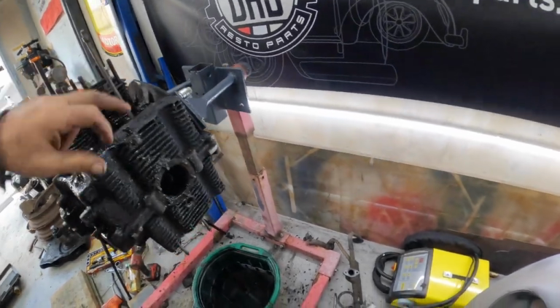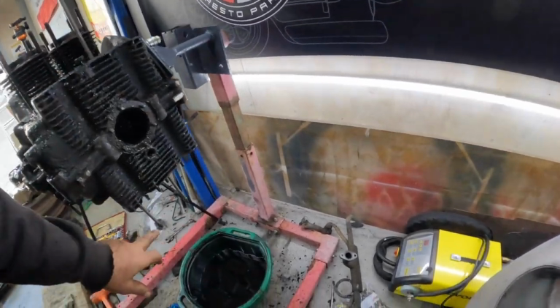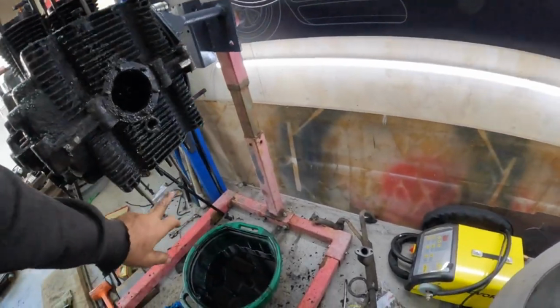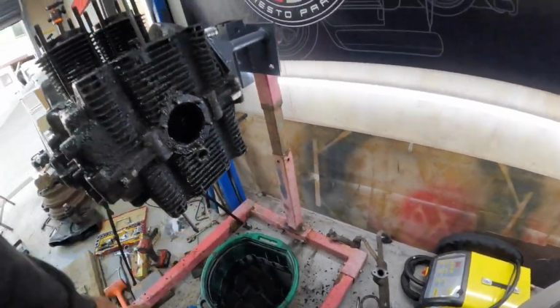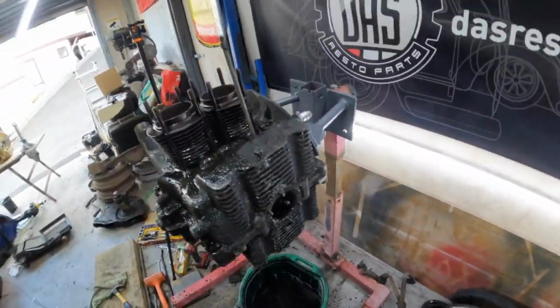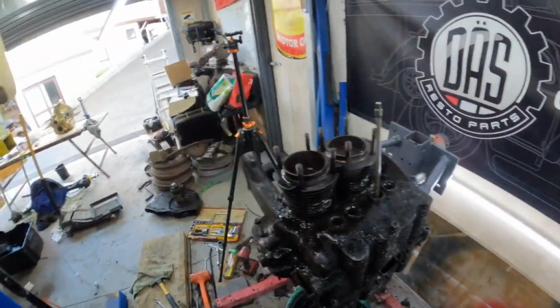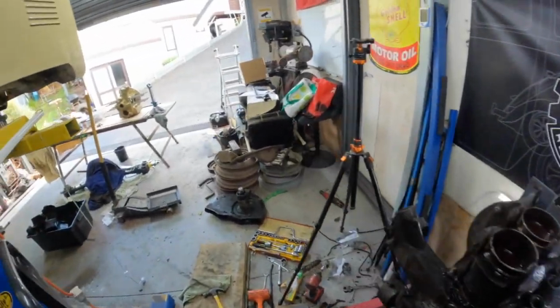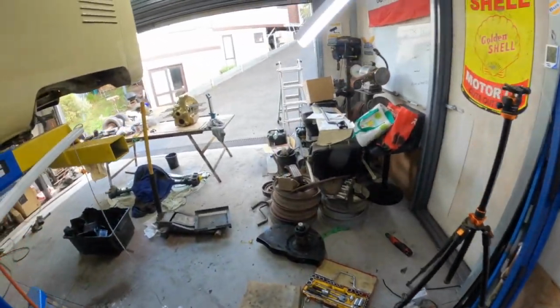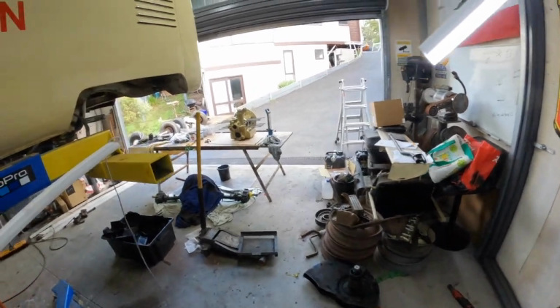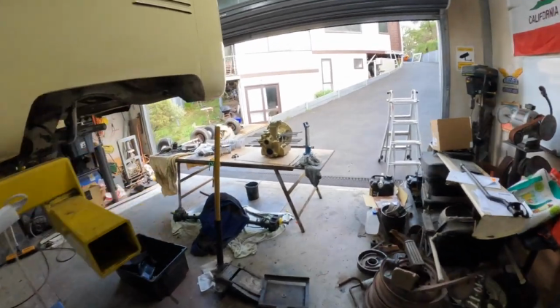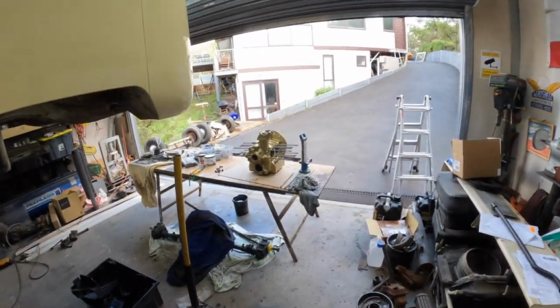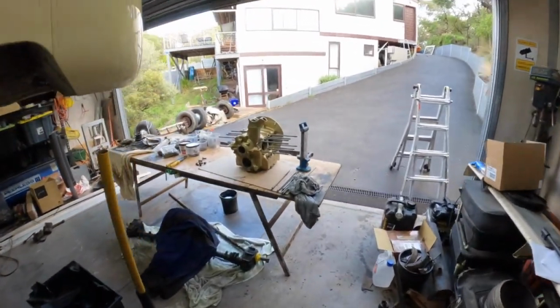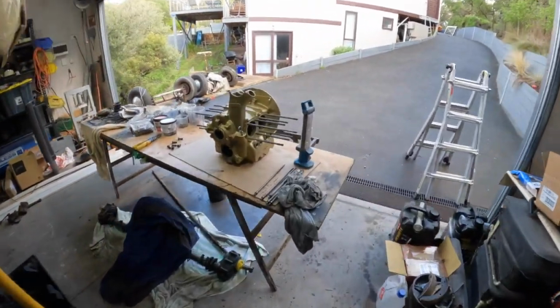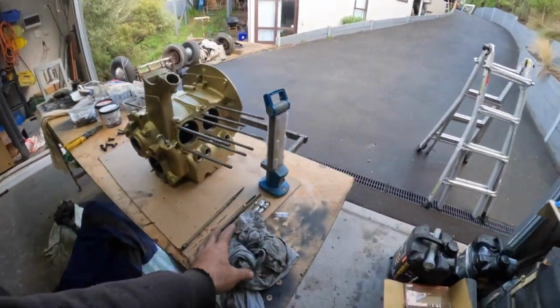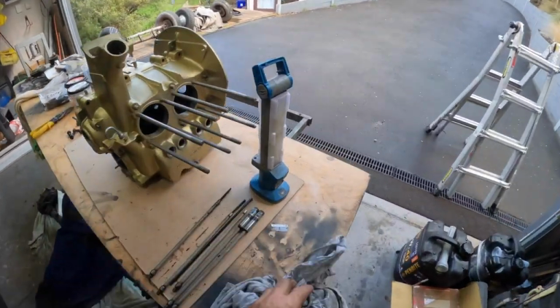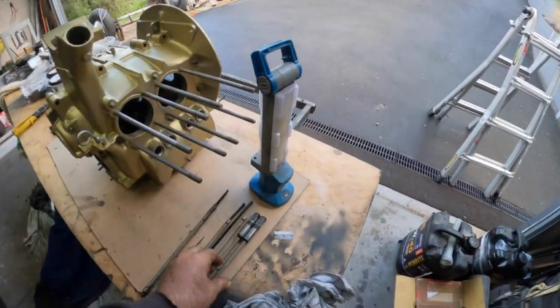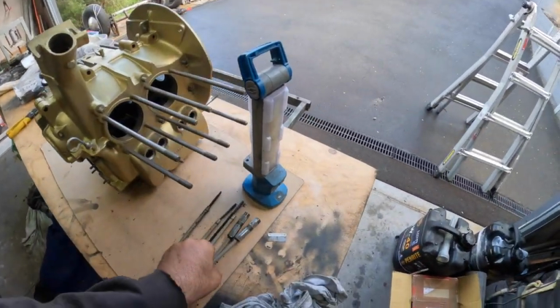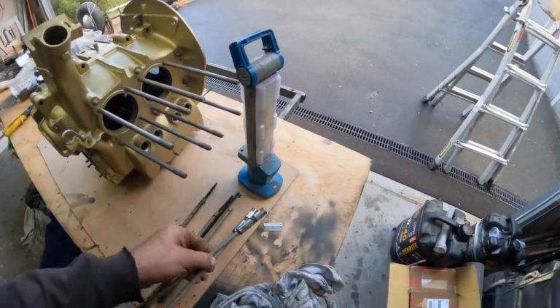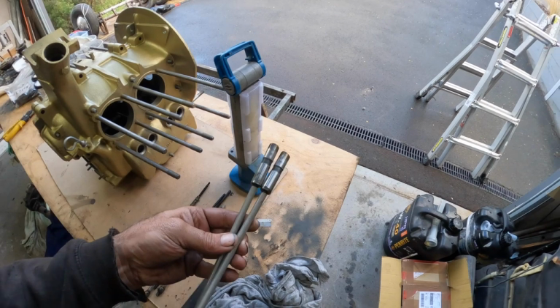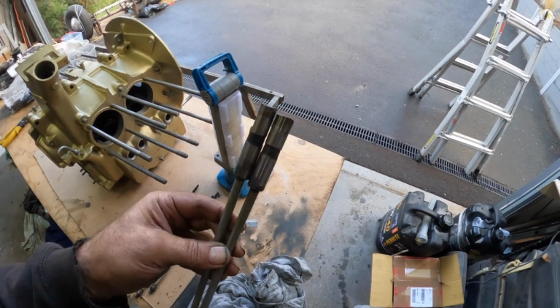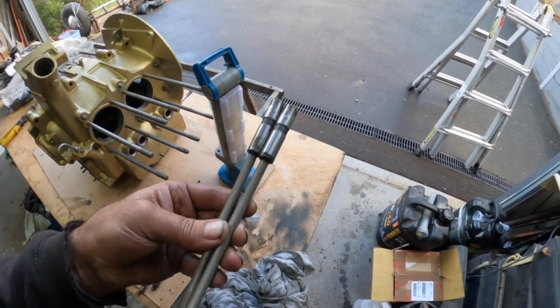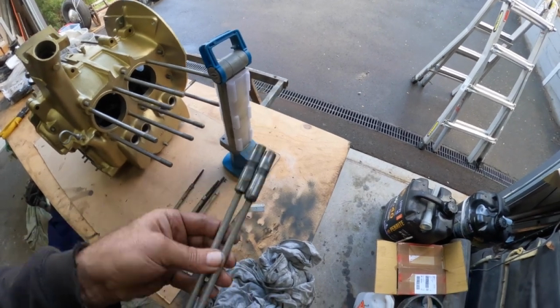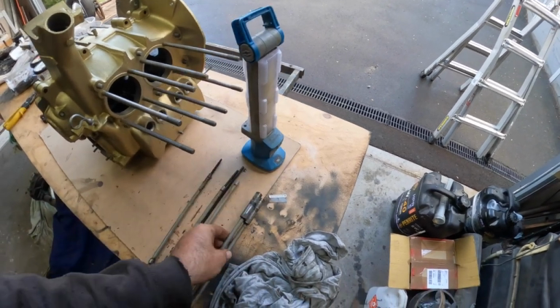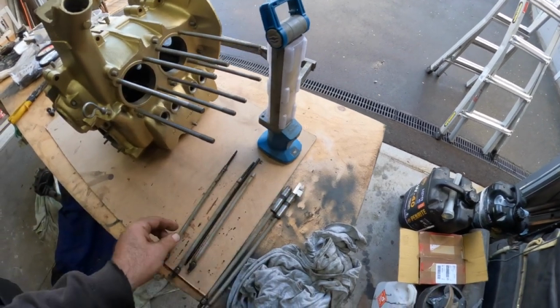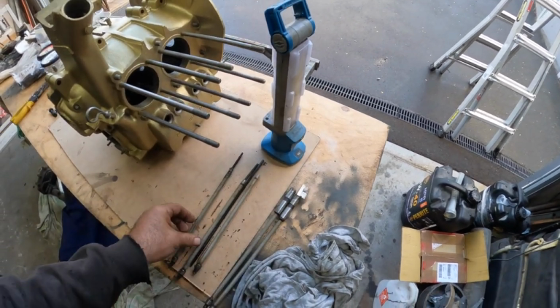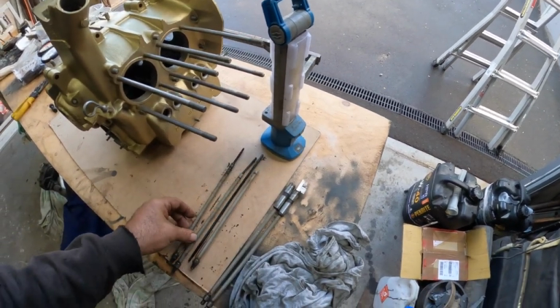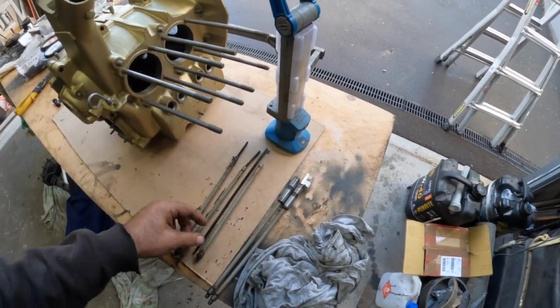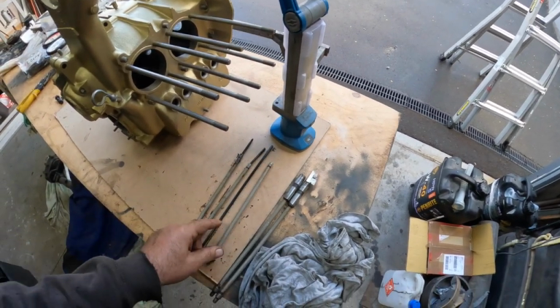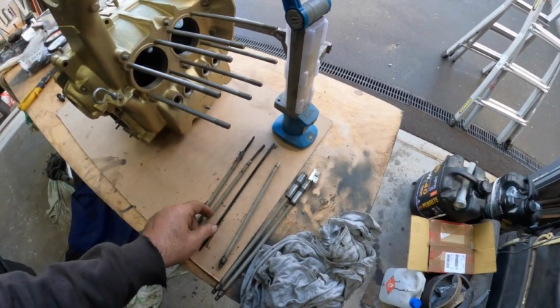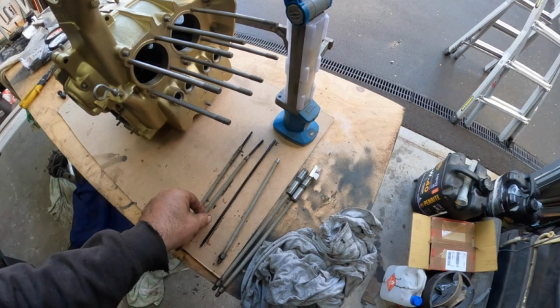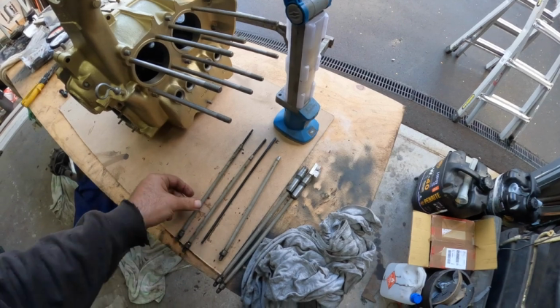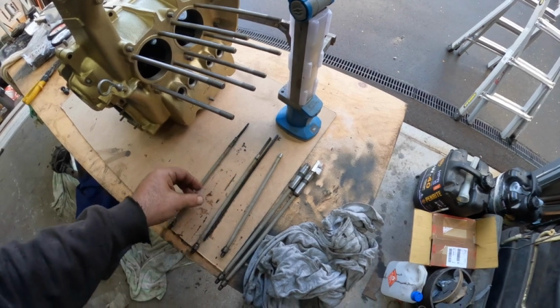Two of them — three of them, sorry — are seized in there. I have remnants of the other ones out already. You can see here, these two here decided to come out no problem. These ones did not. These ones have all pretty much just fallen into pieces.